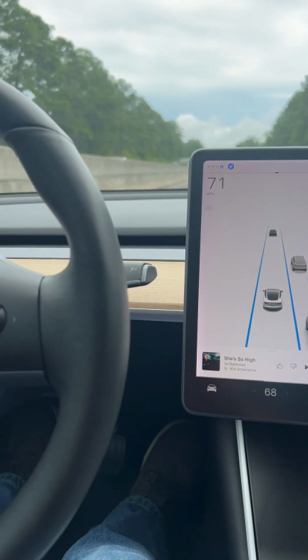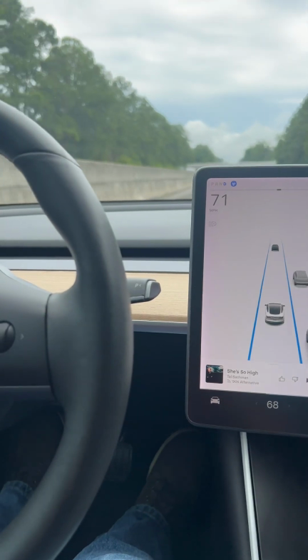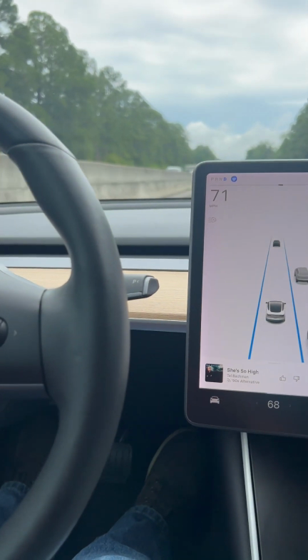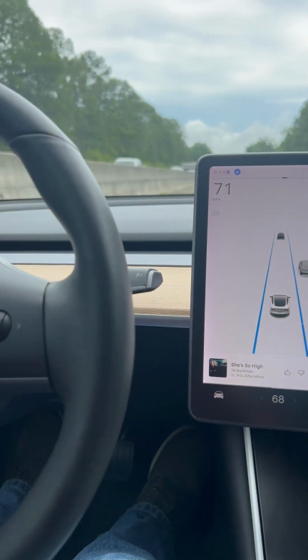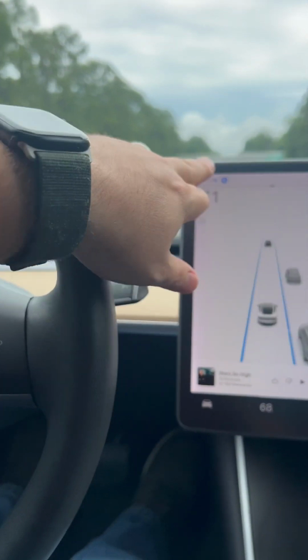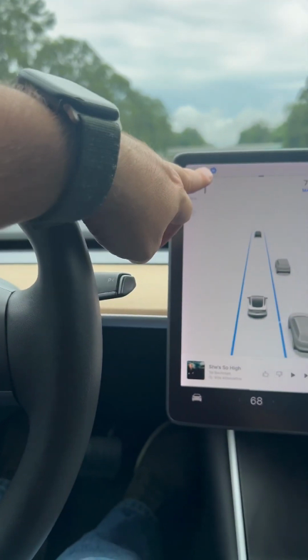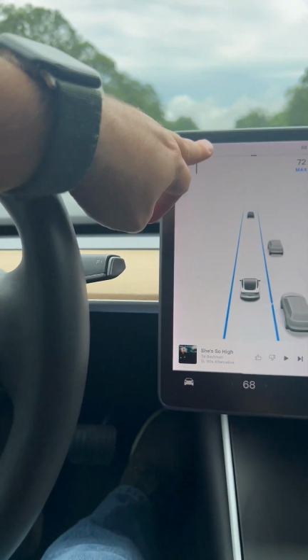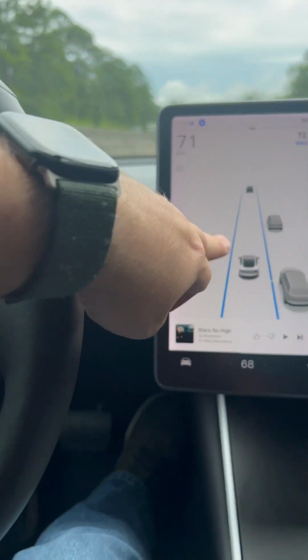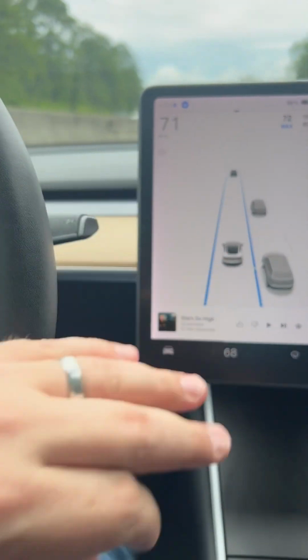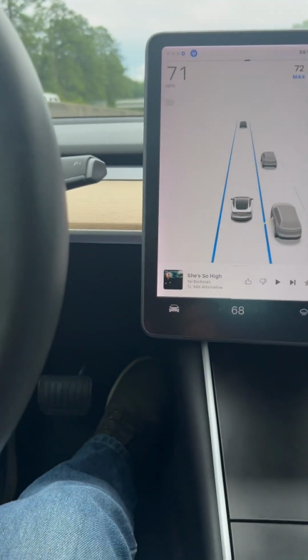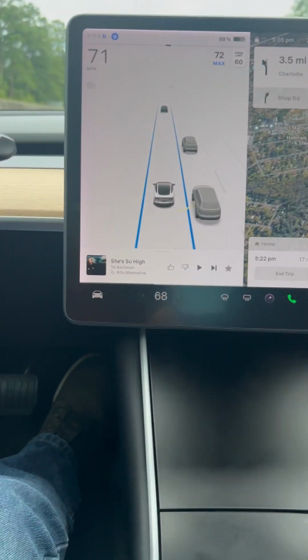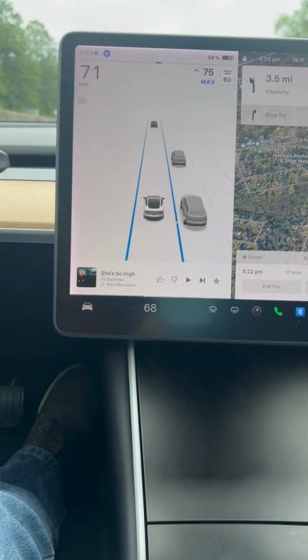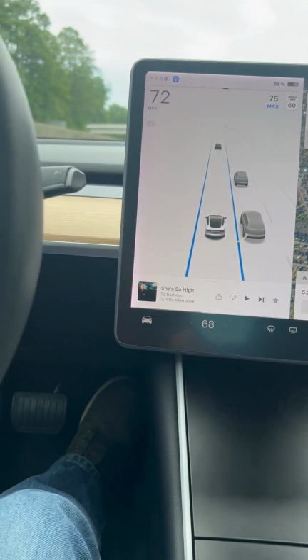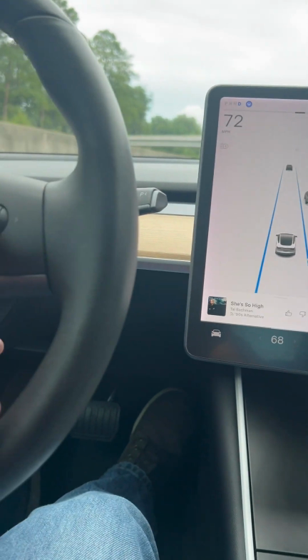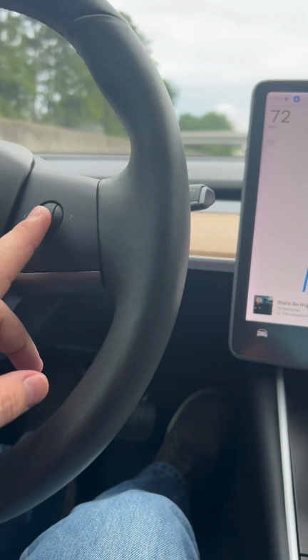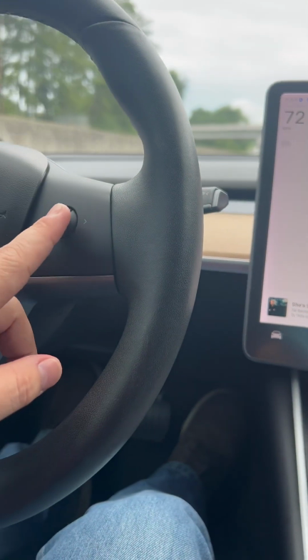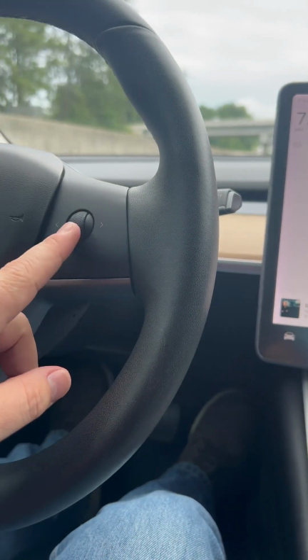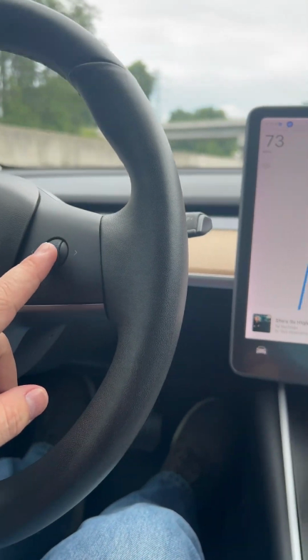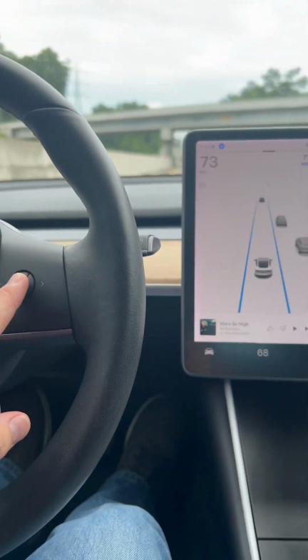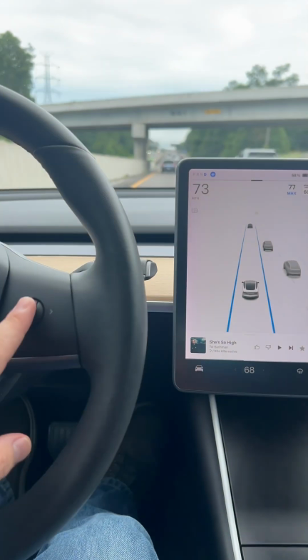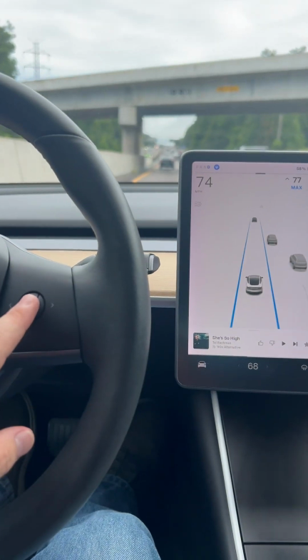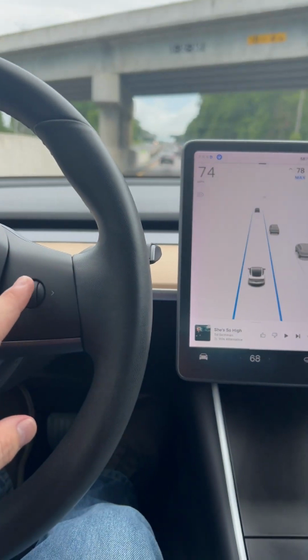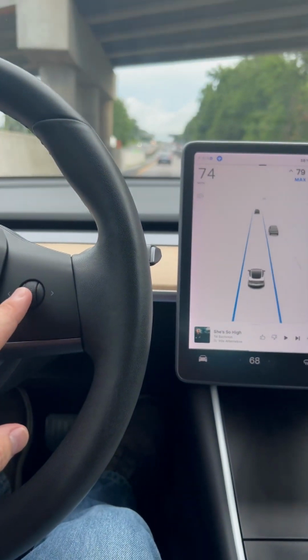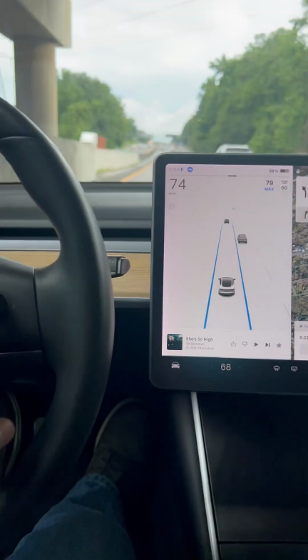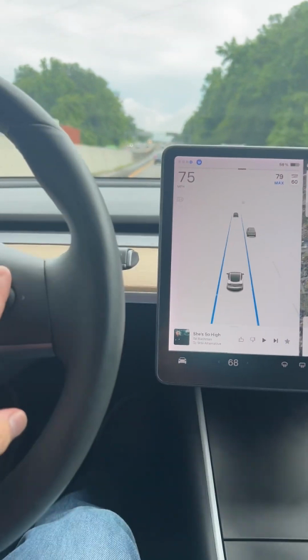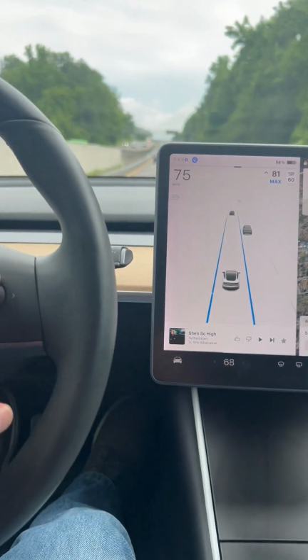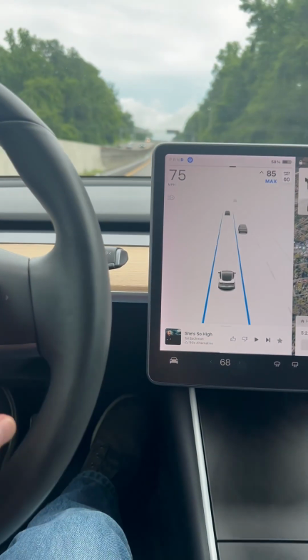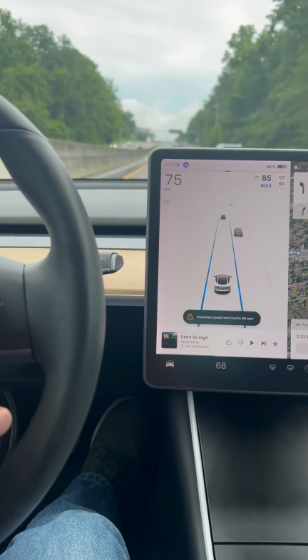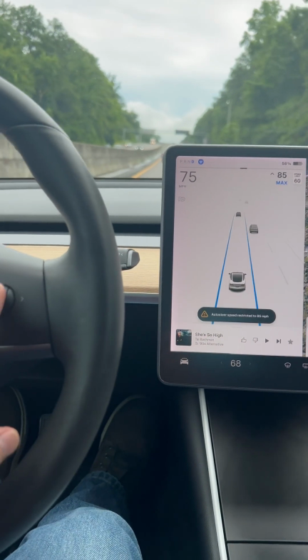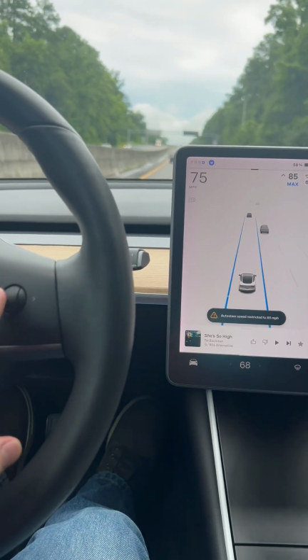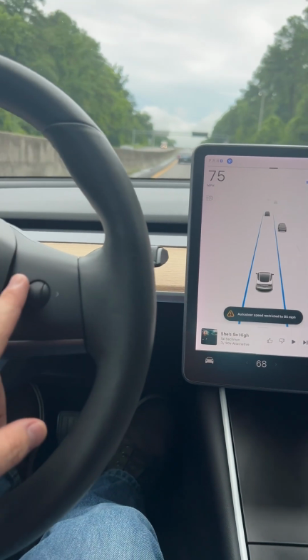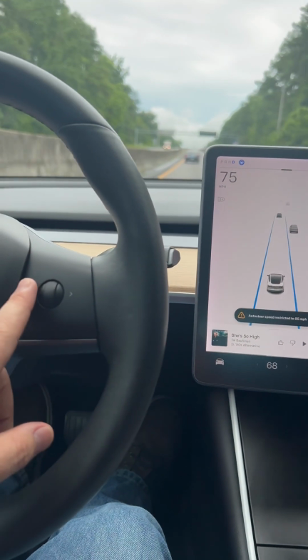When you're on autopilot, indicated by the symbol here in the lines, you can change your speed by using your right scroll wheel, and that will increase it to a maximum of 85 miles per hour.